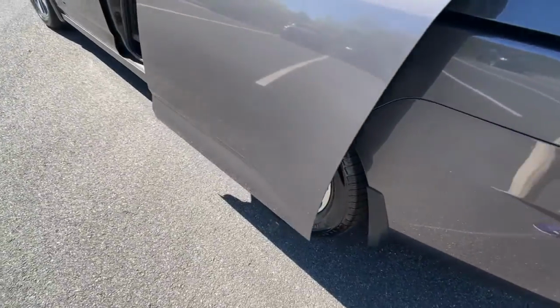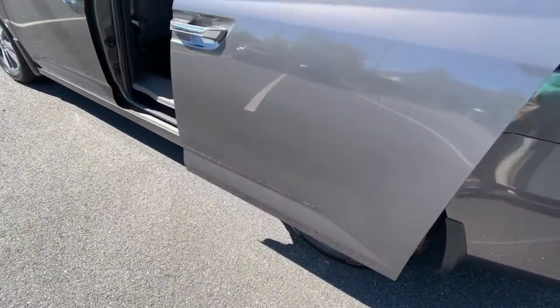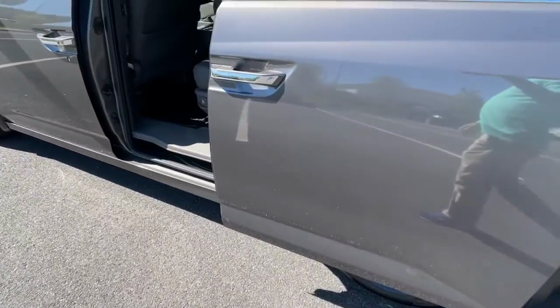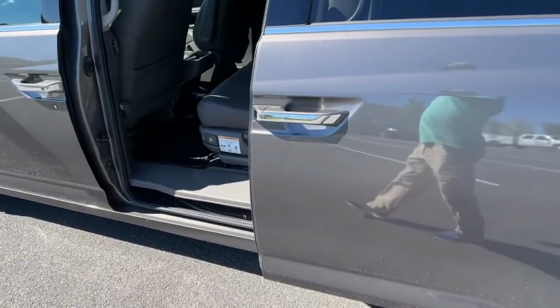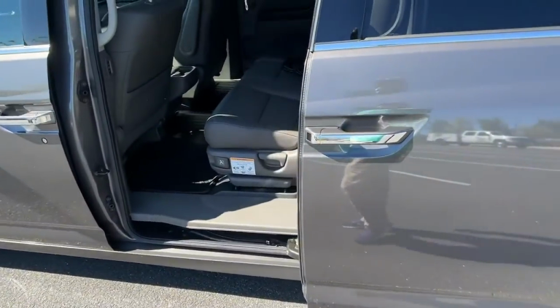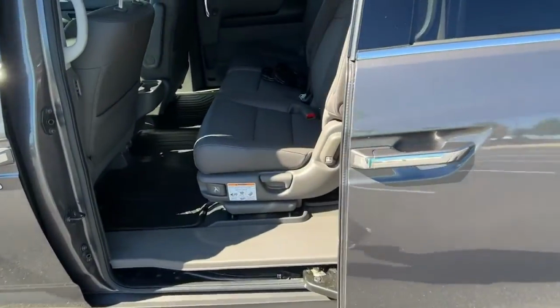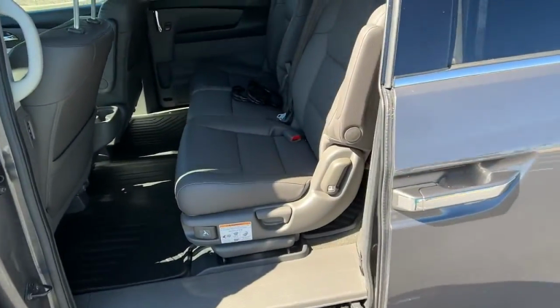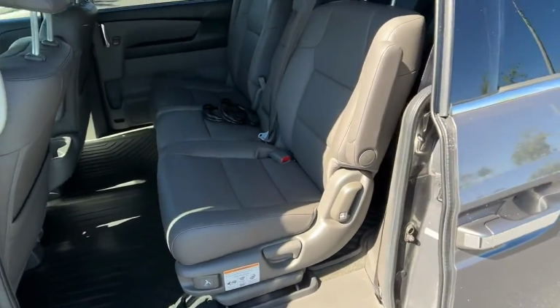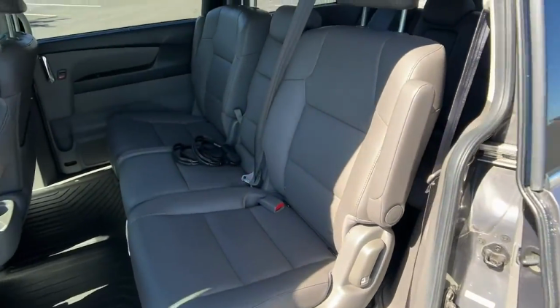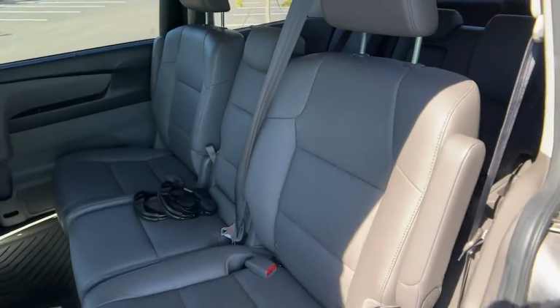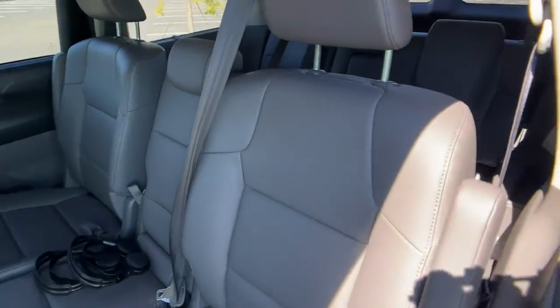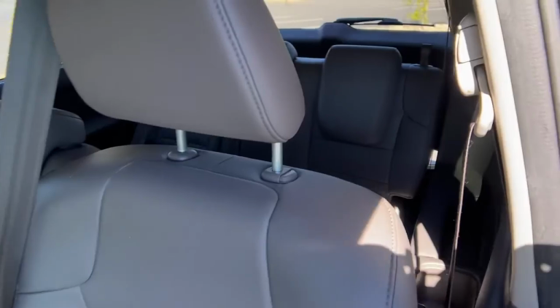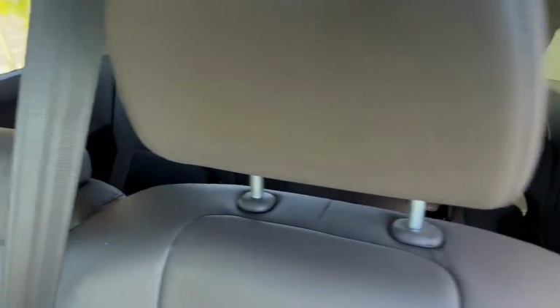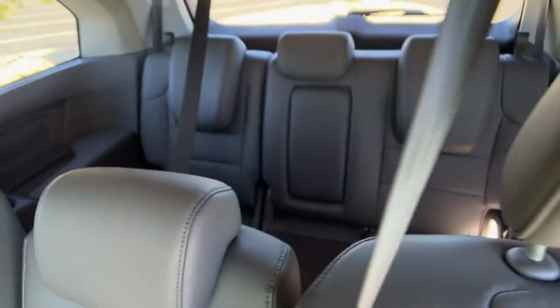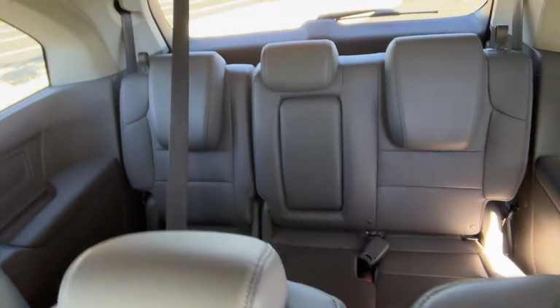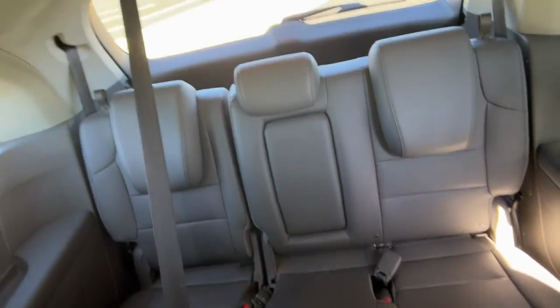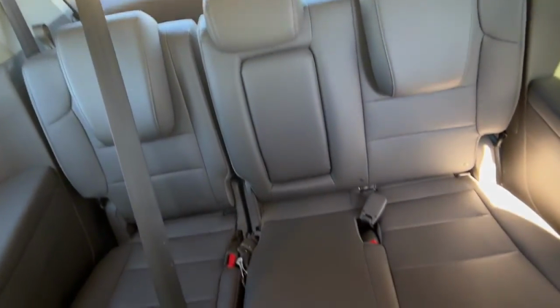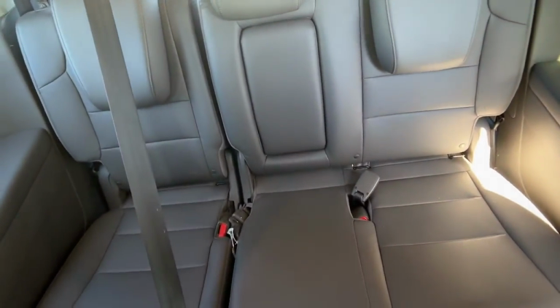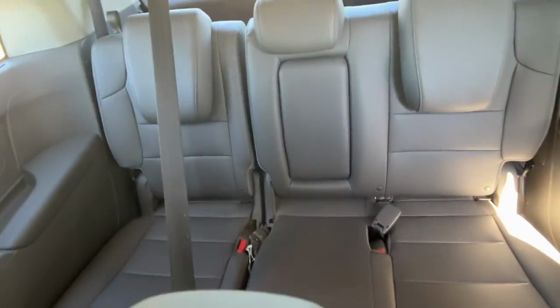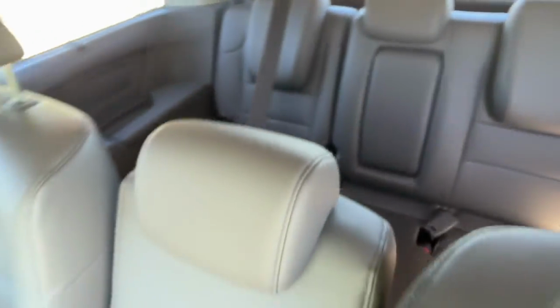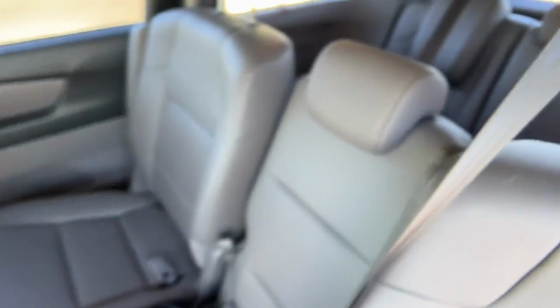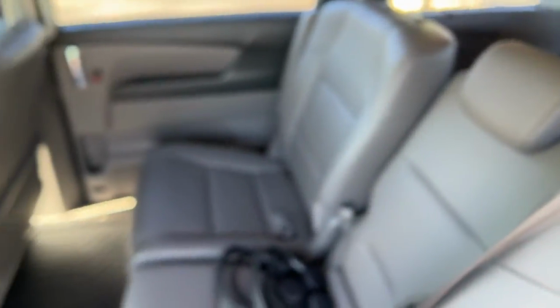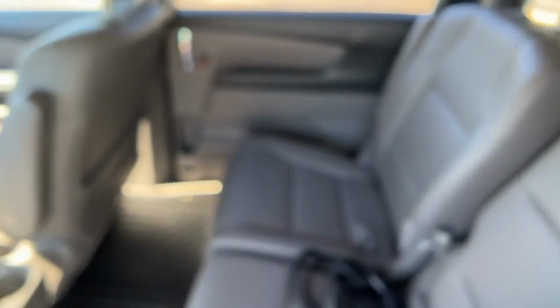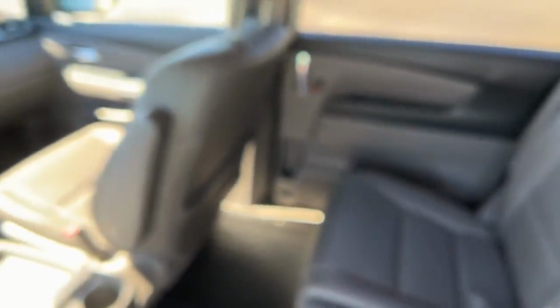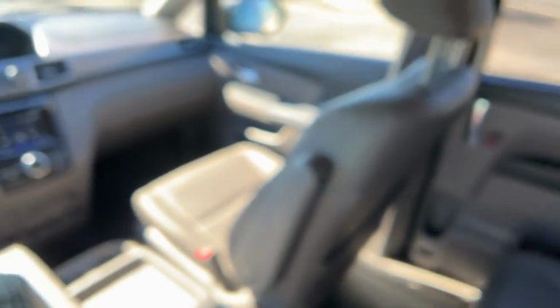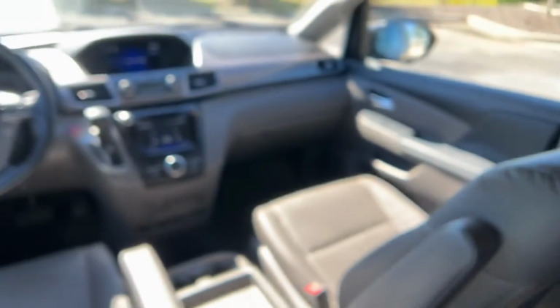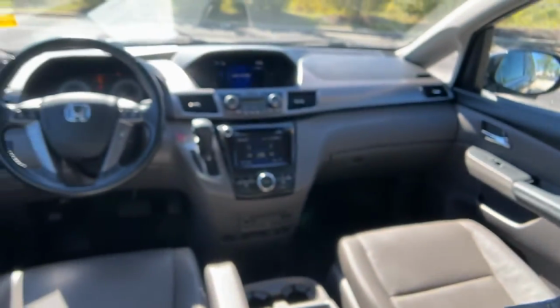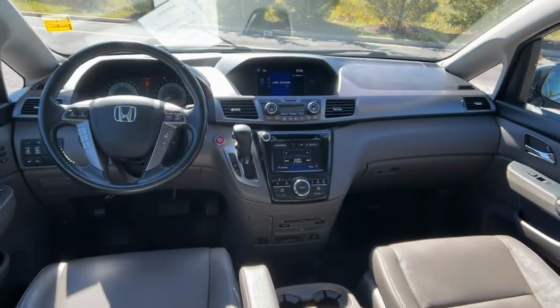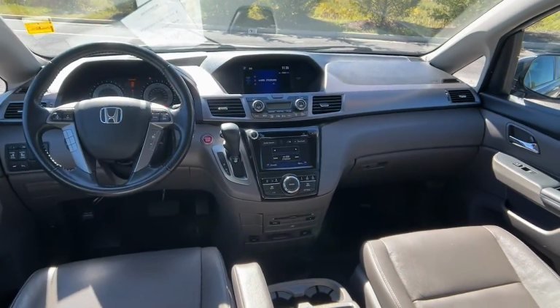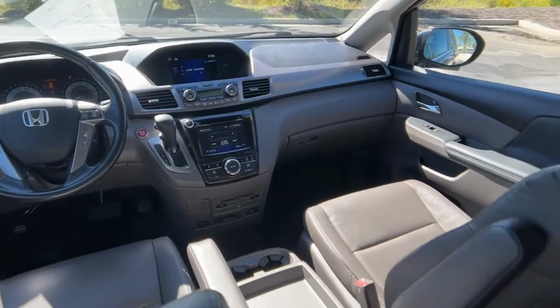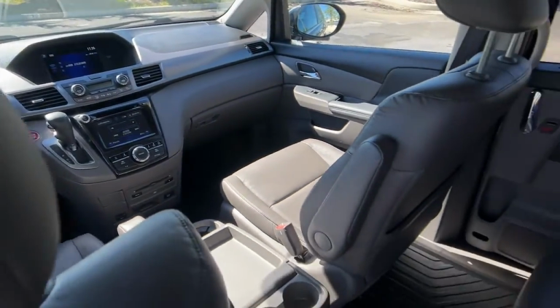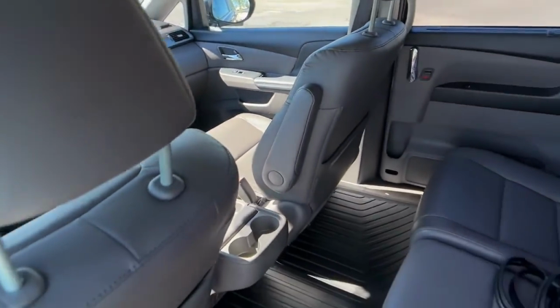Navigation system, keyless entry, sun/moonroof, backup camera, lane keeping assist, woodgrain interior trim, keyless start, power passenger seat, satellite radio, fog lamps.